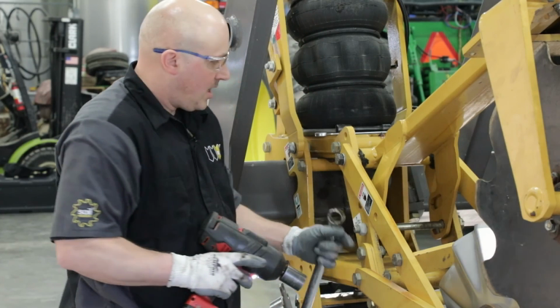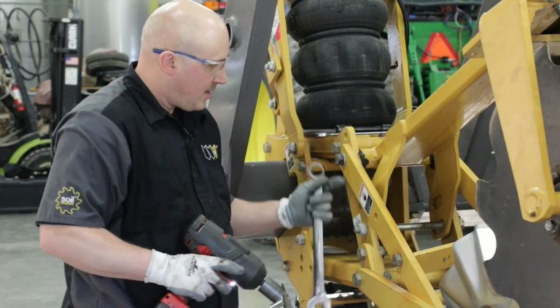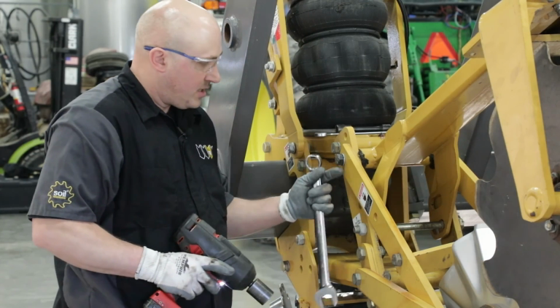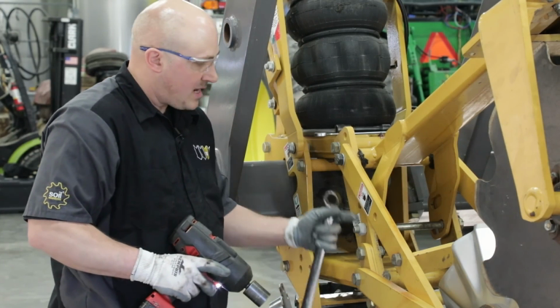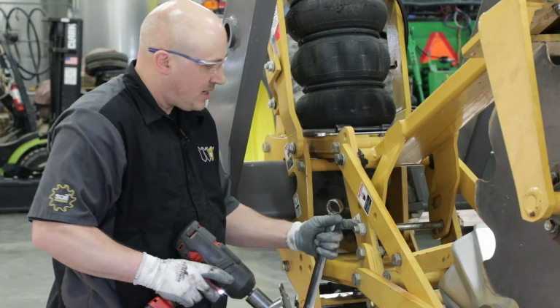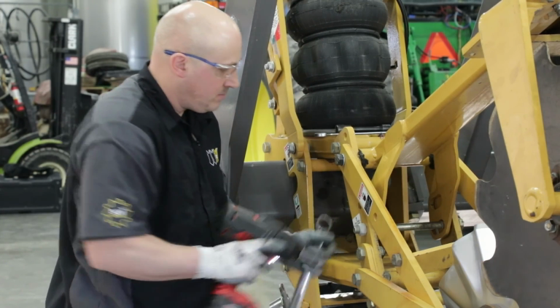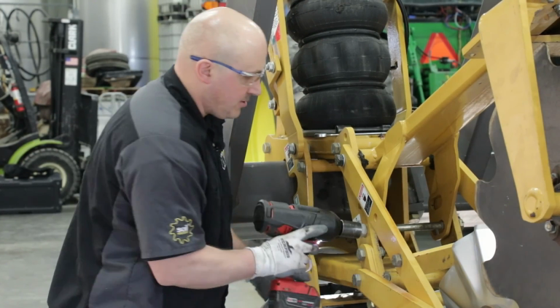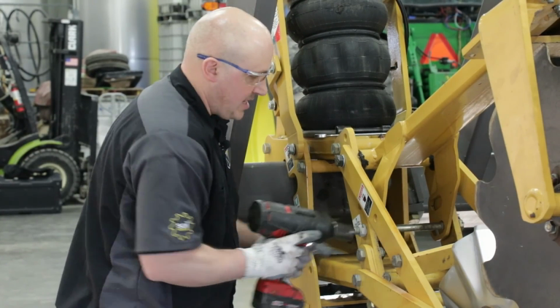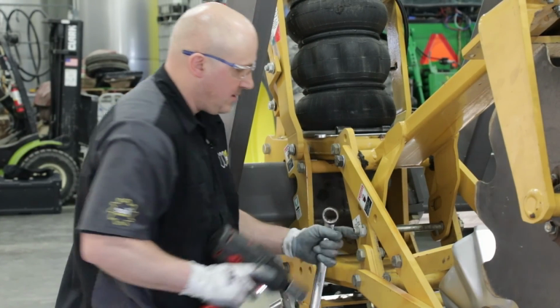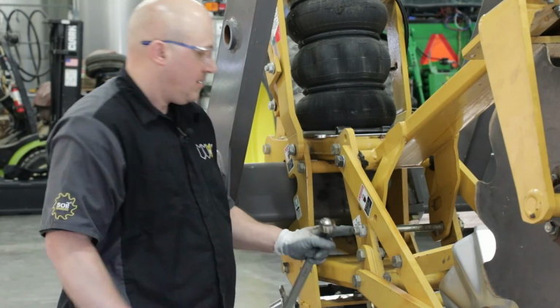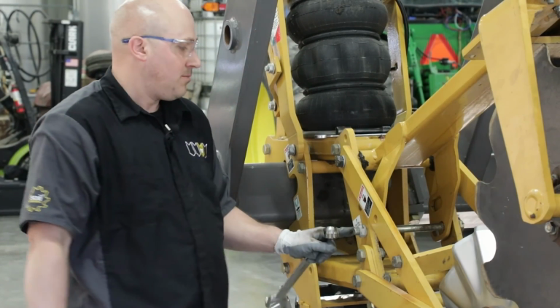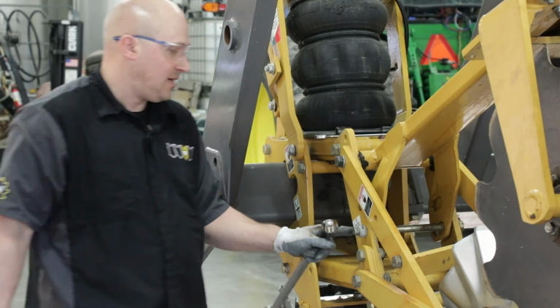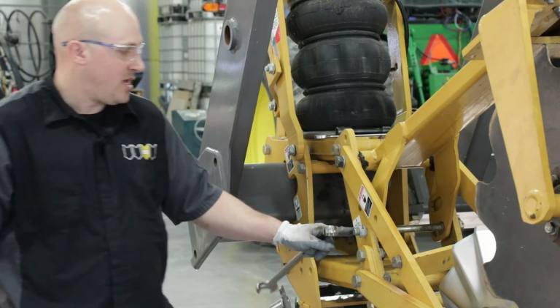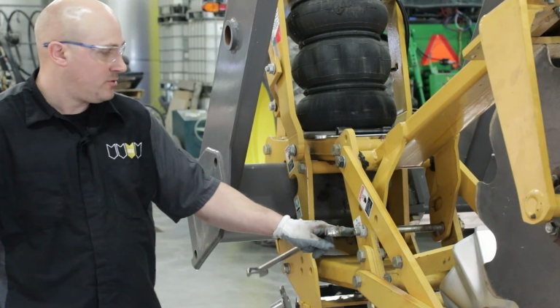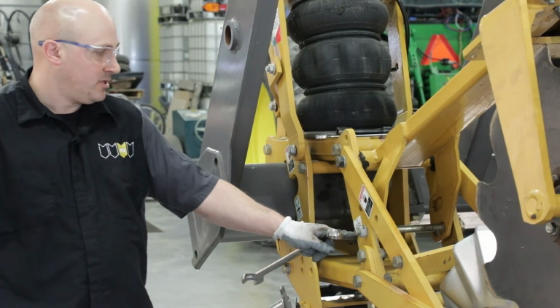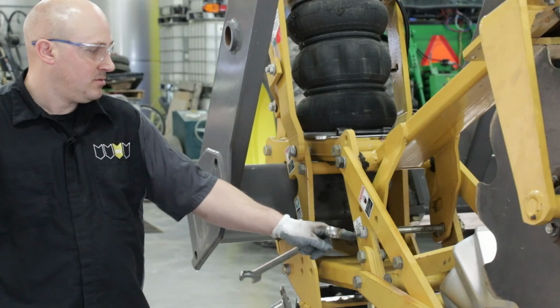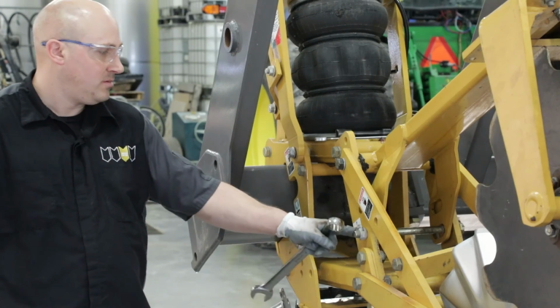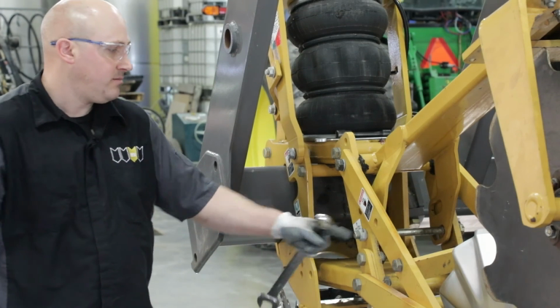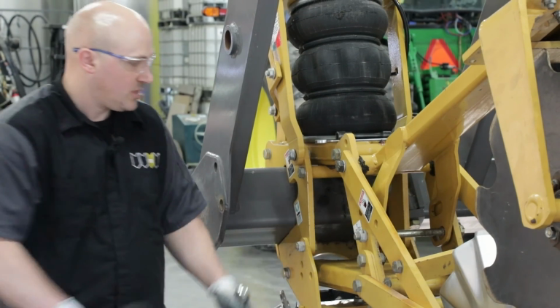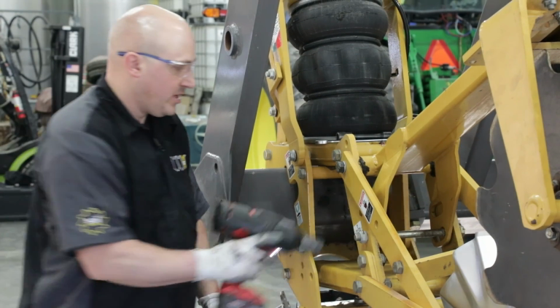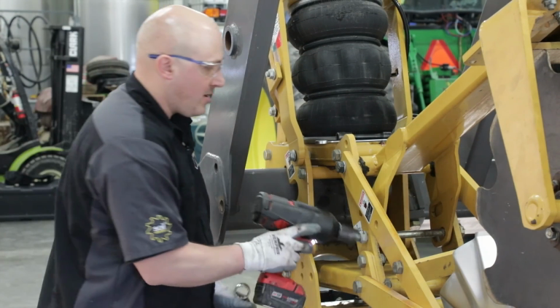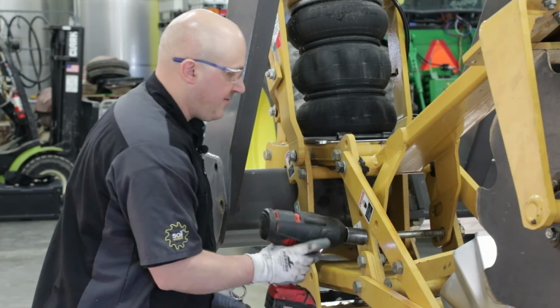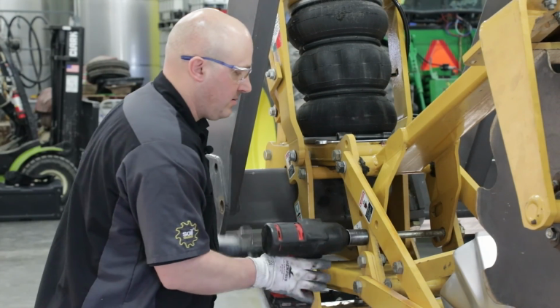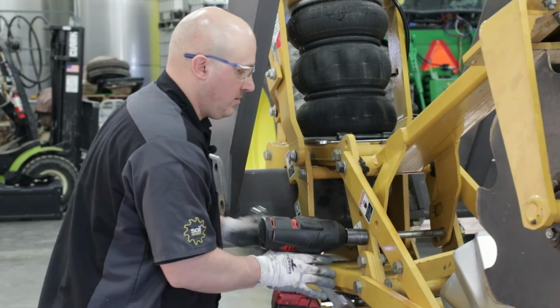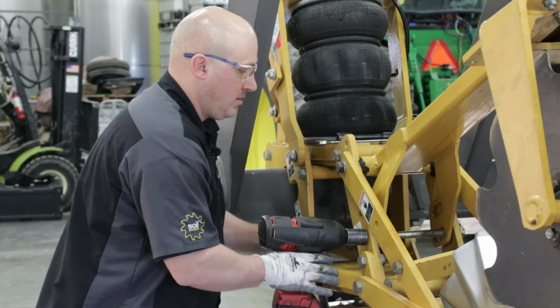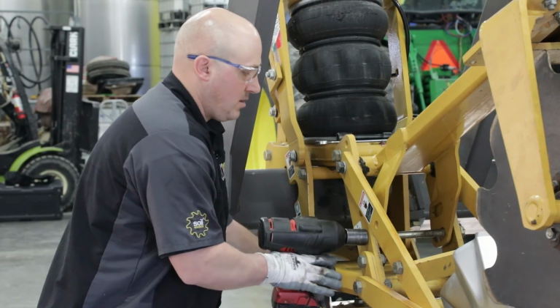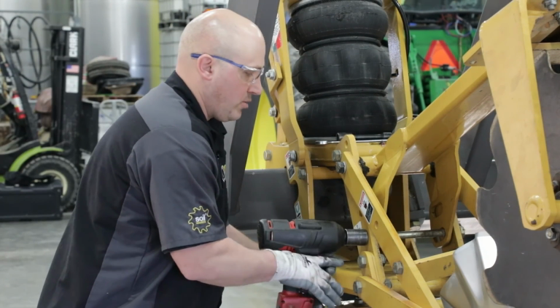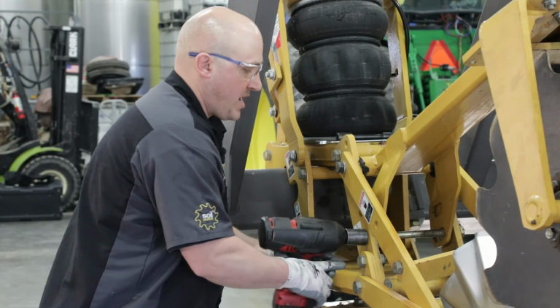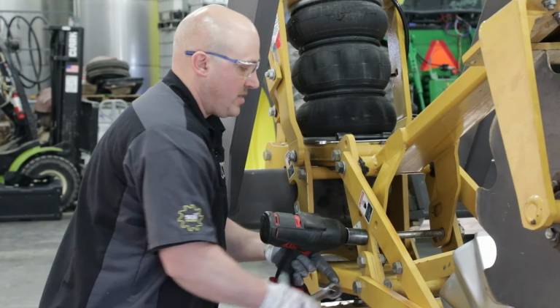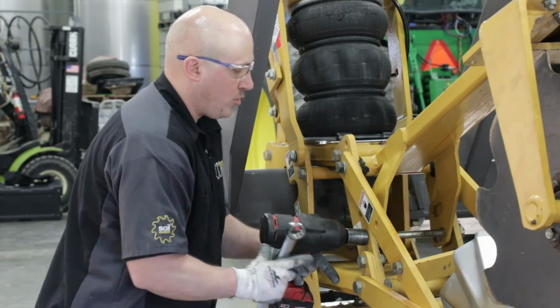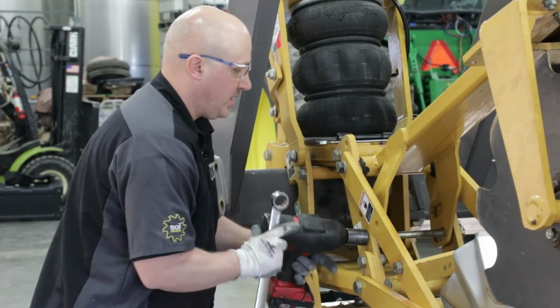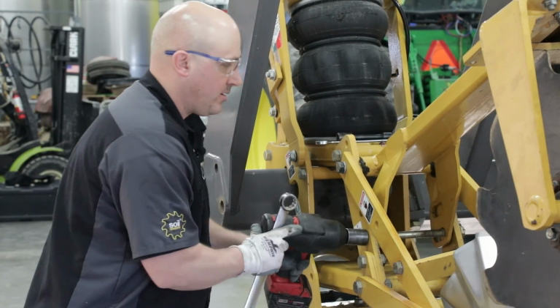Then I'm going to drop down, take my shallow tillage off, push the nut completely off, and we'll come back to that bolt later.